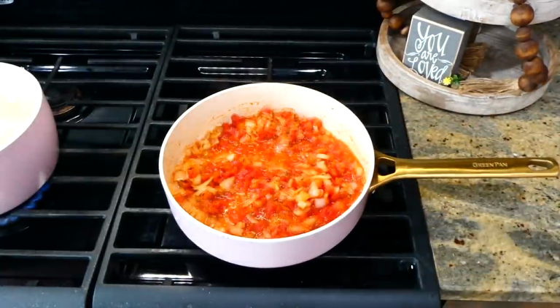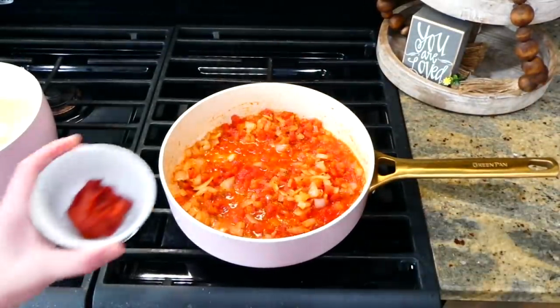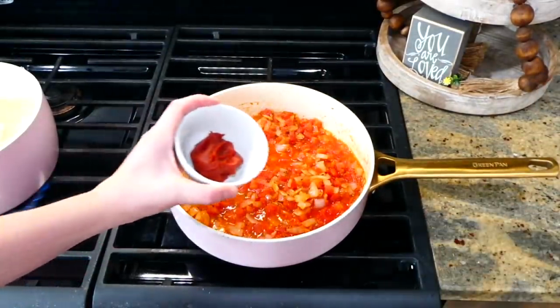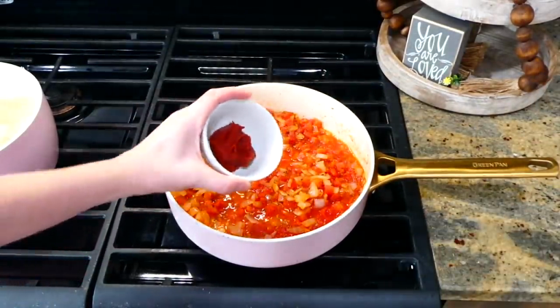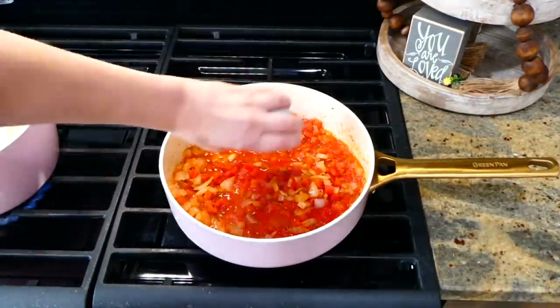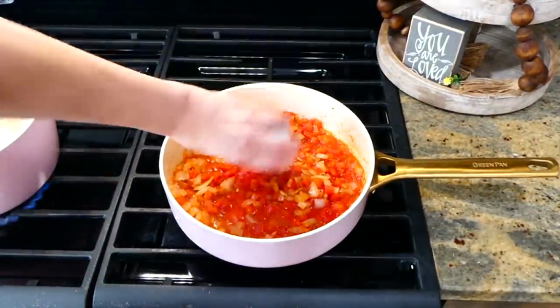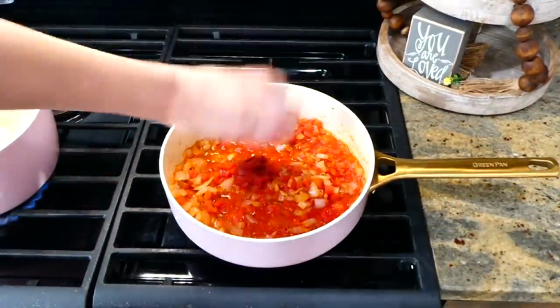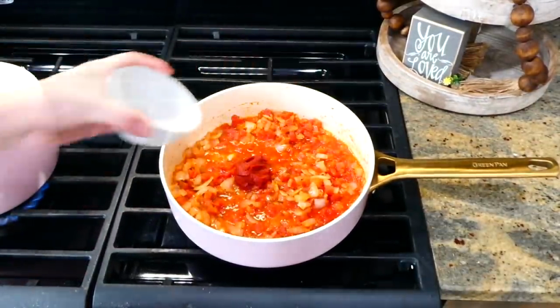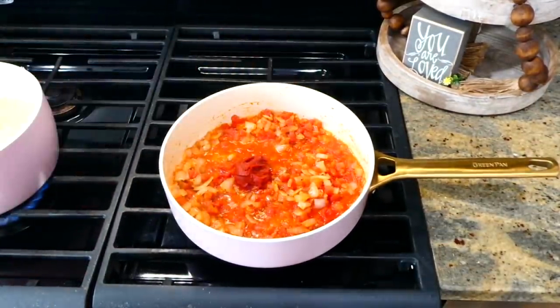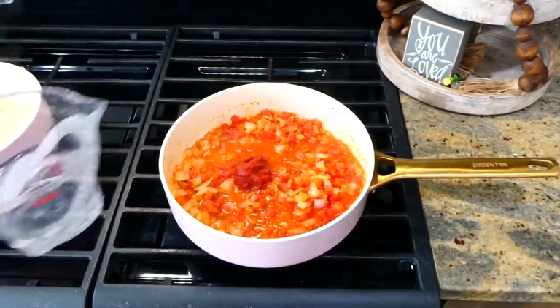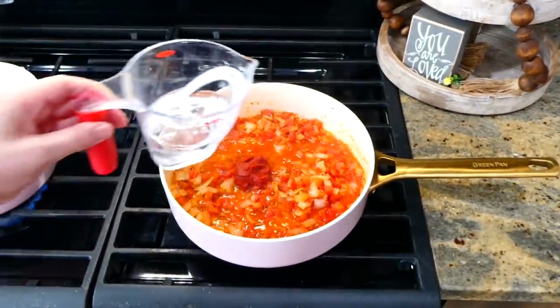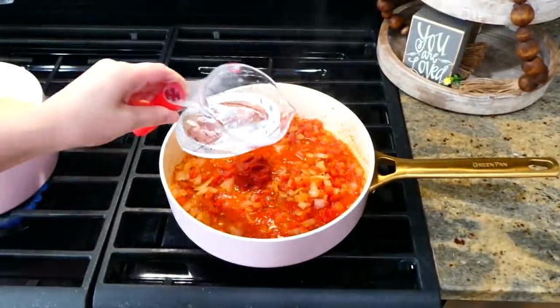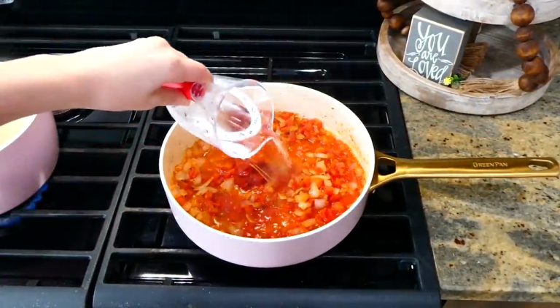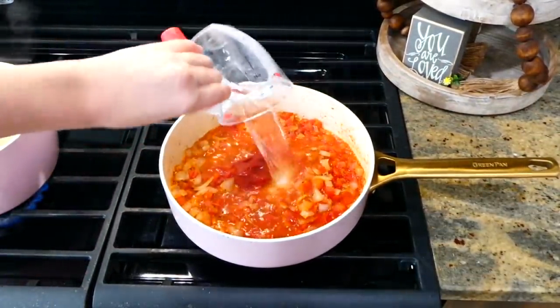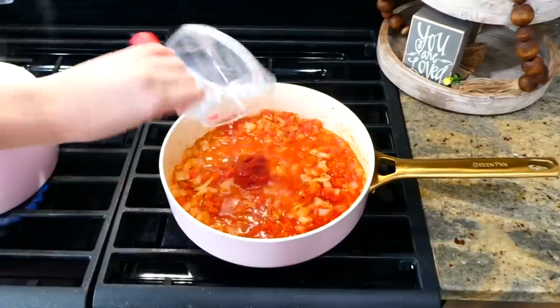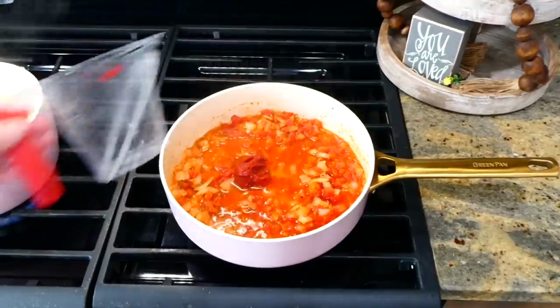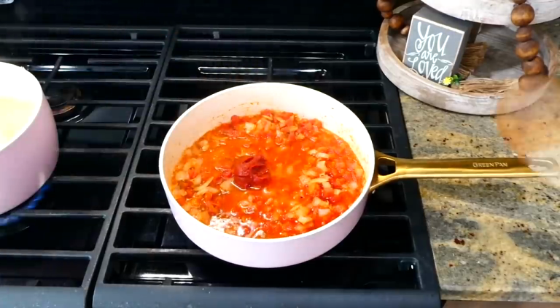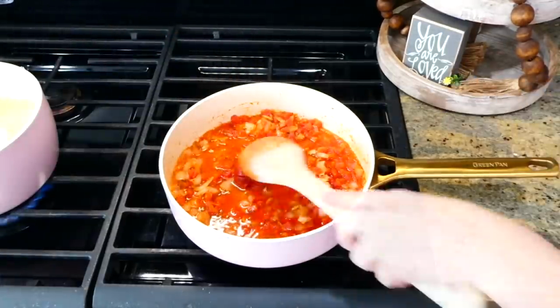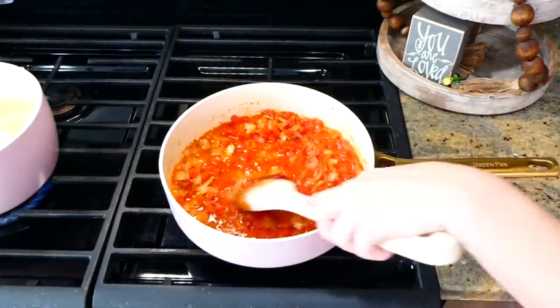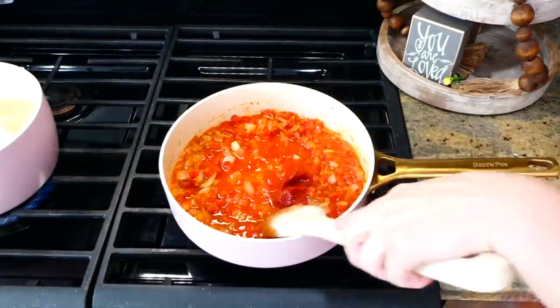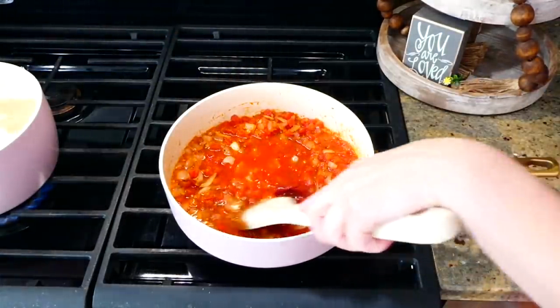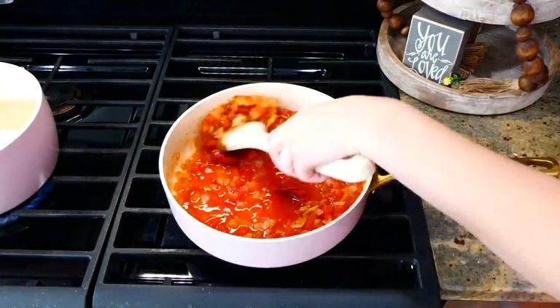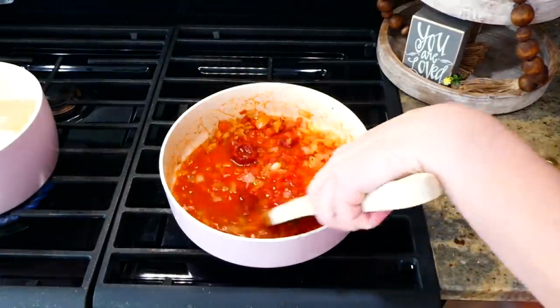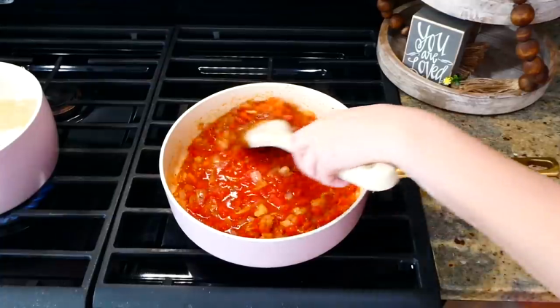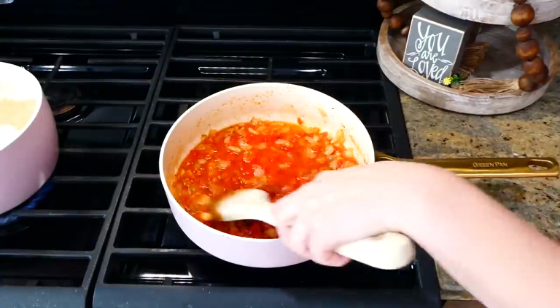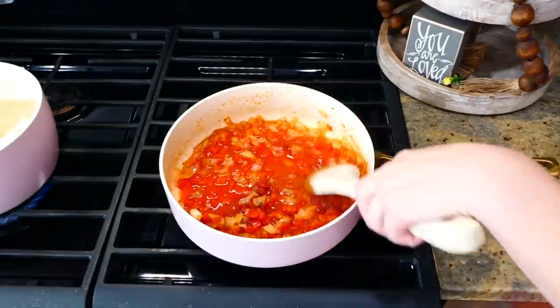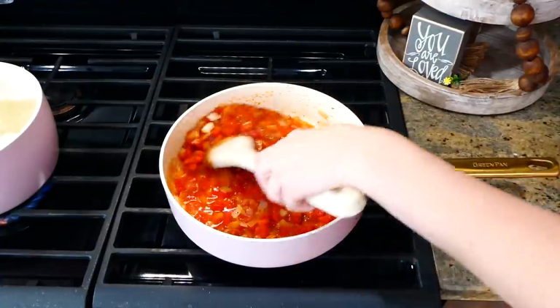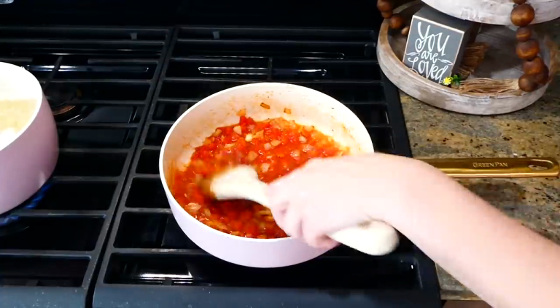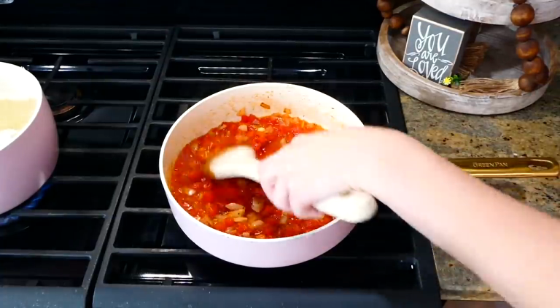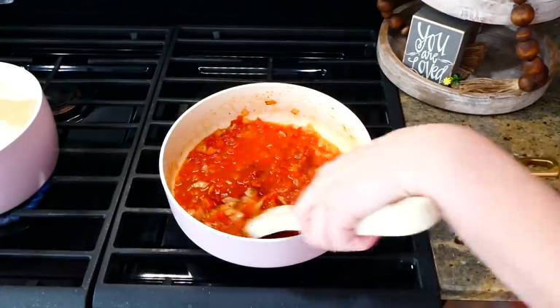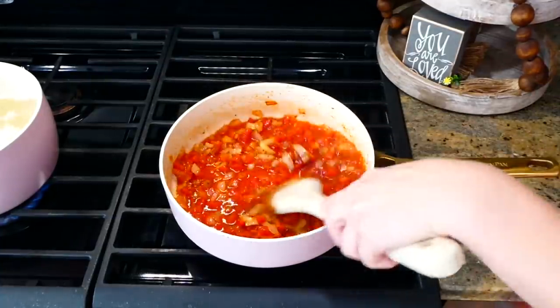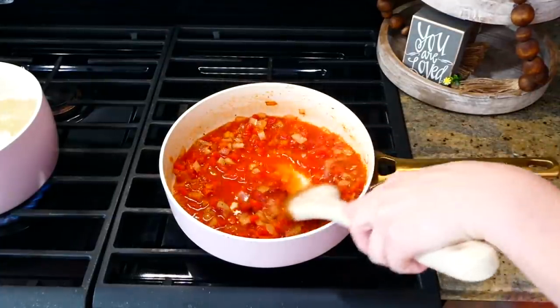Now add in two tablespoons of tomato paste along with a half a cup of water. Give this a stir to incorporate the tomato paste with the rest of the ingredients.